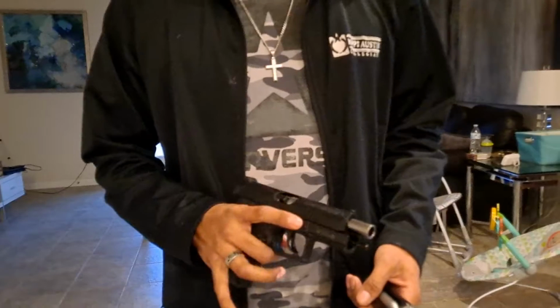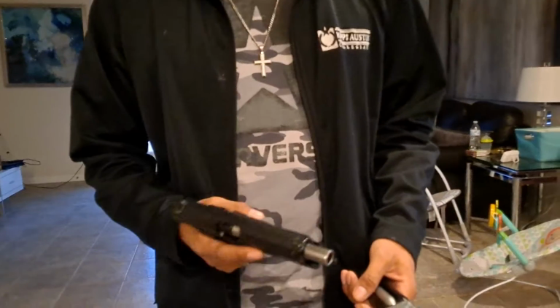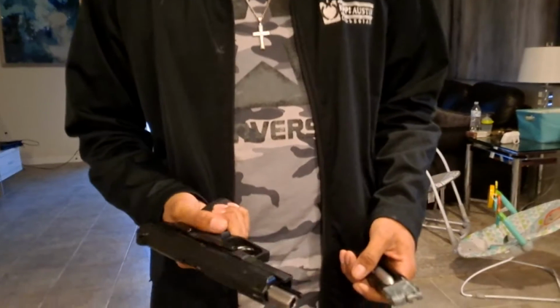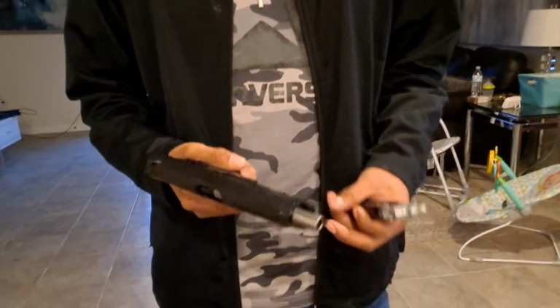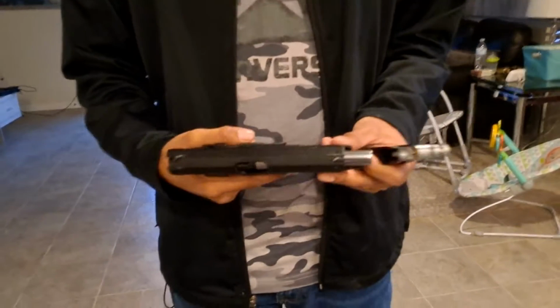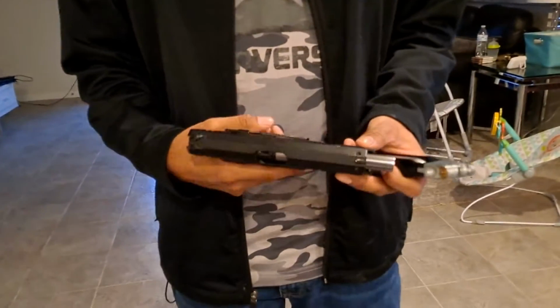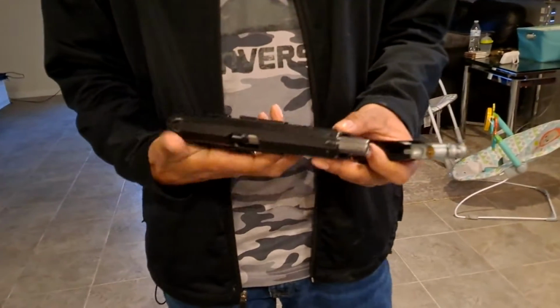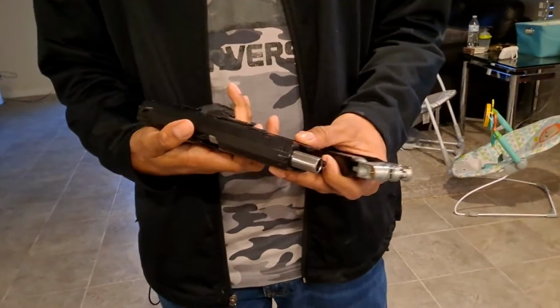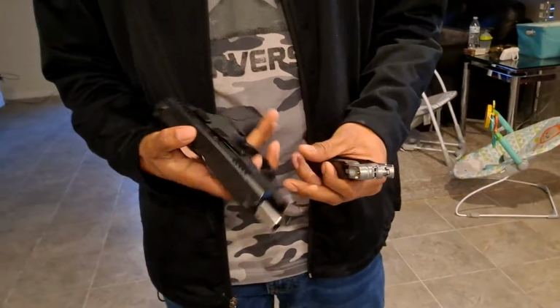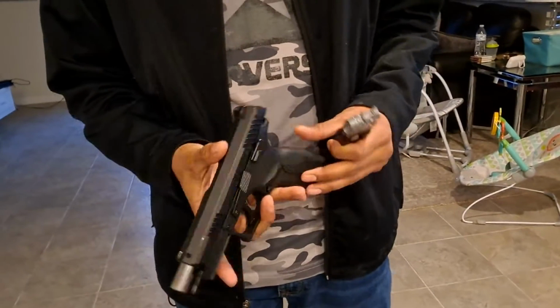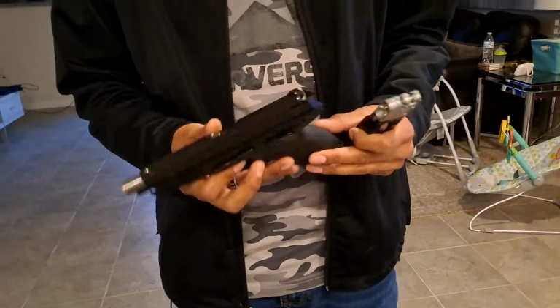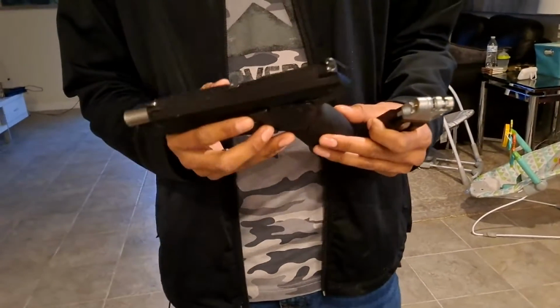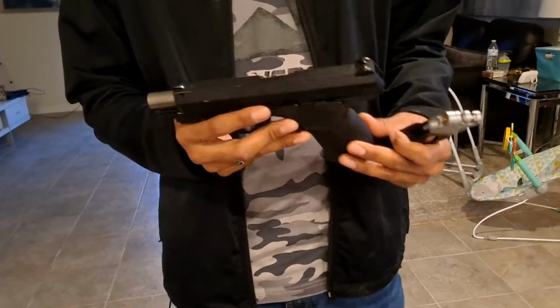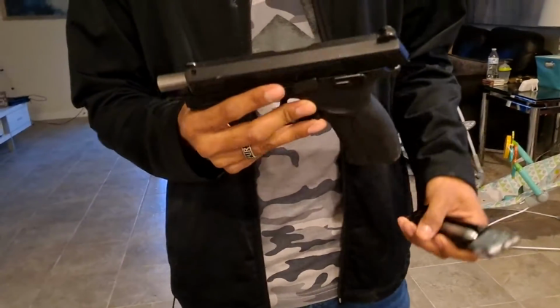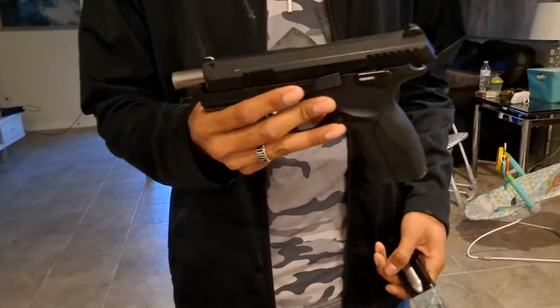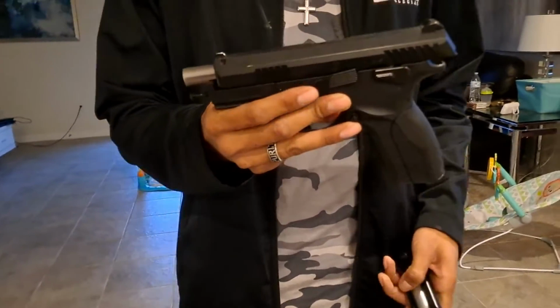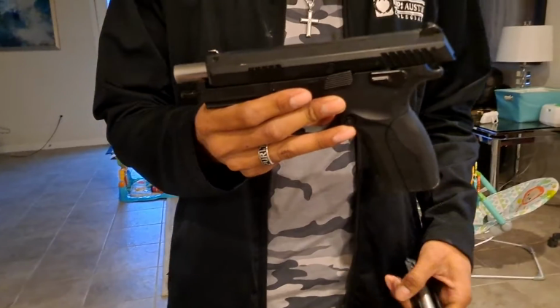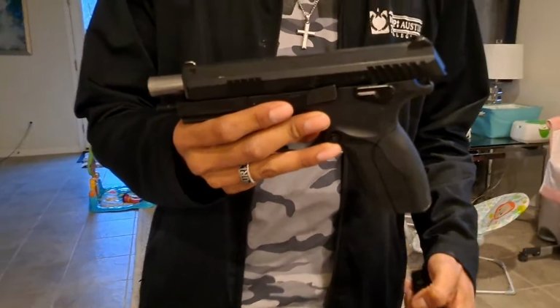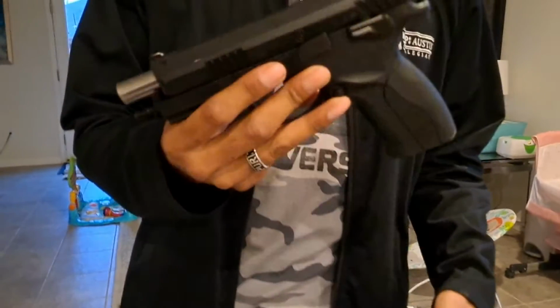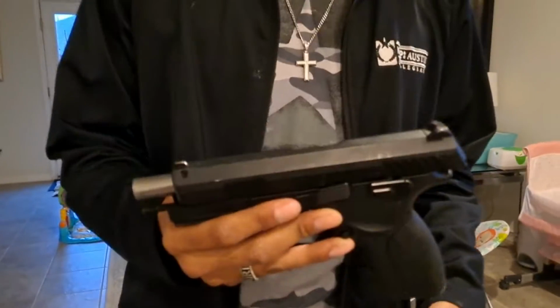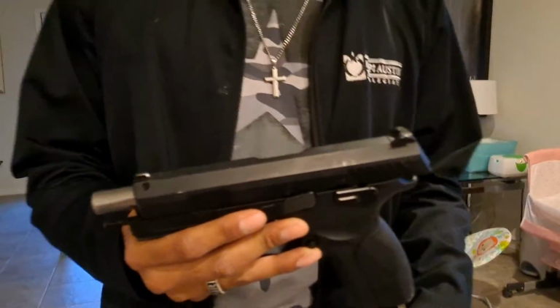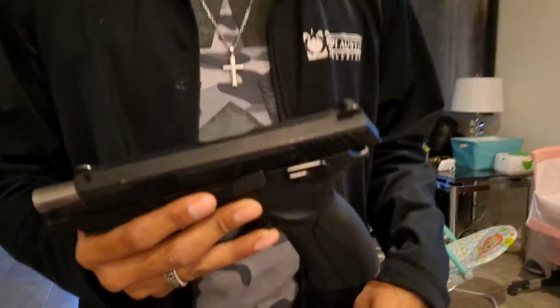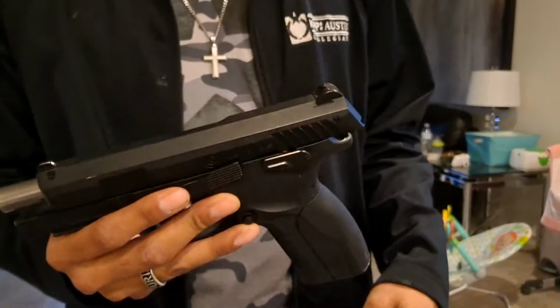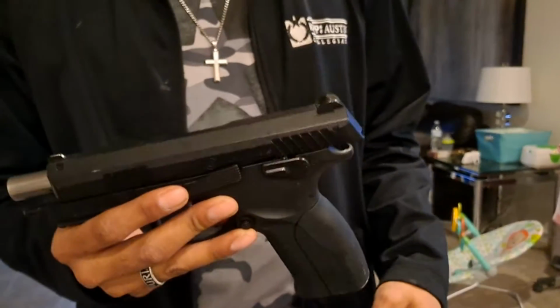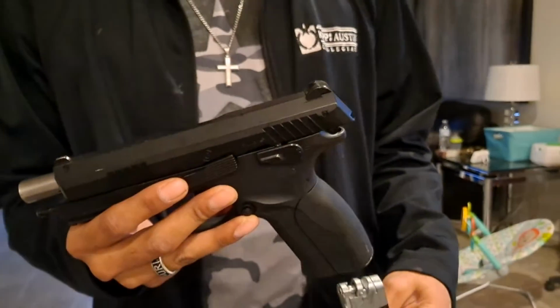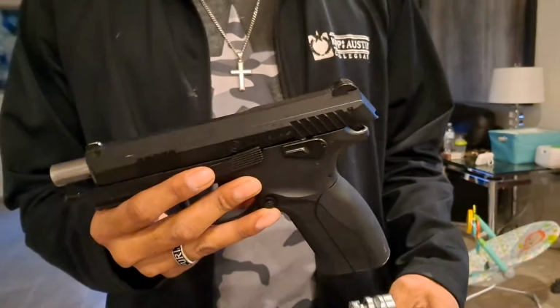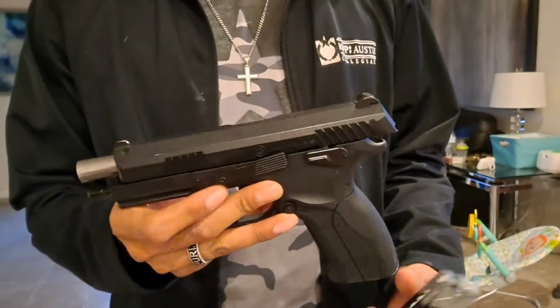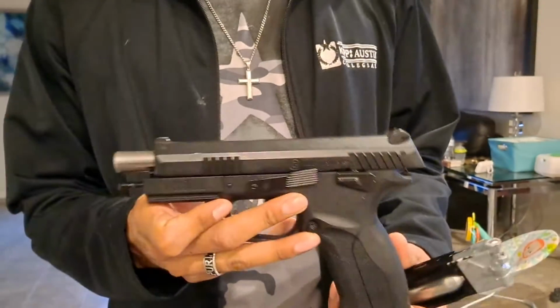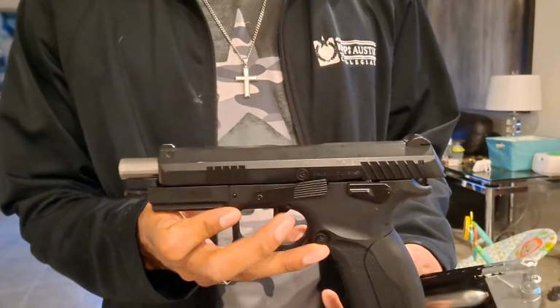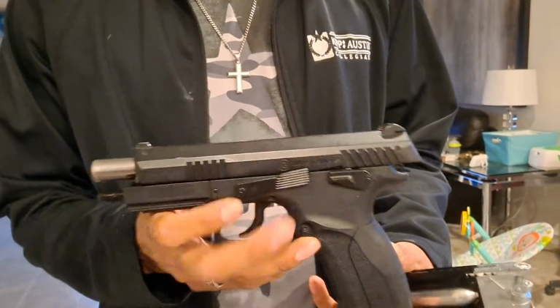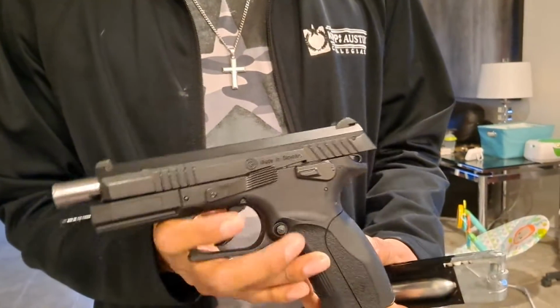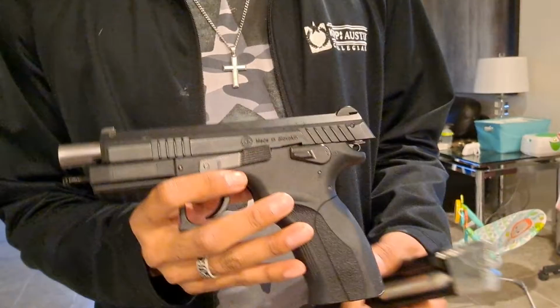This is Texas Outlaw and I have a review slash shooting test of the Grand Power K100 CO2 pistol. This is the non-blowback version — there is a blowback version of this as well.